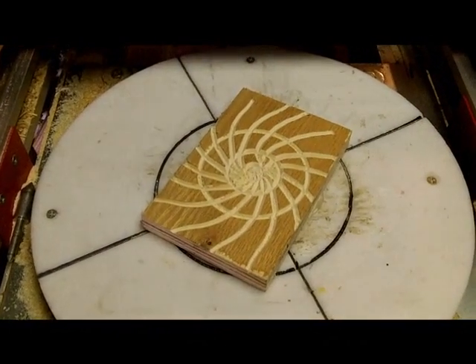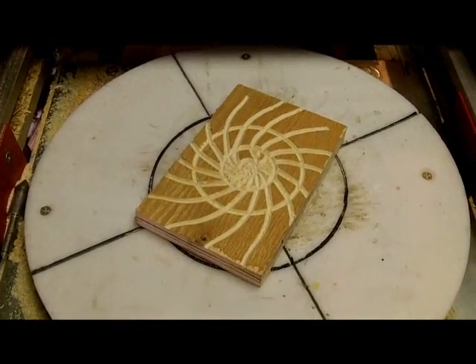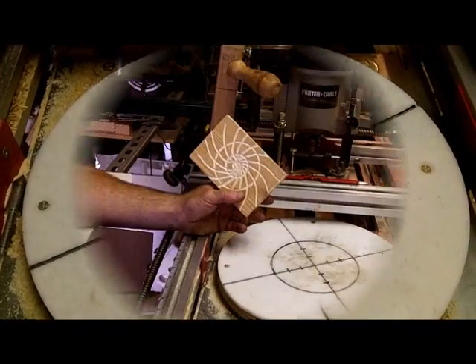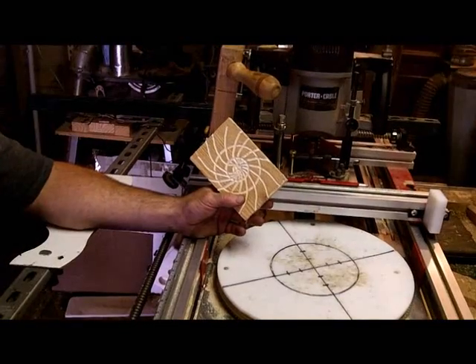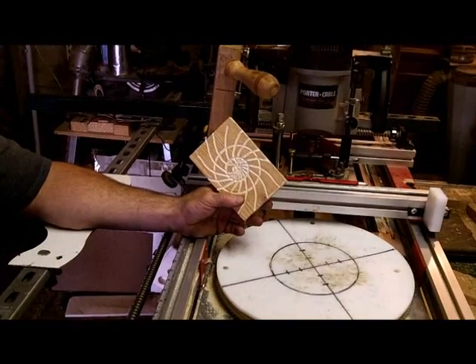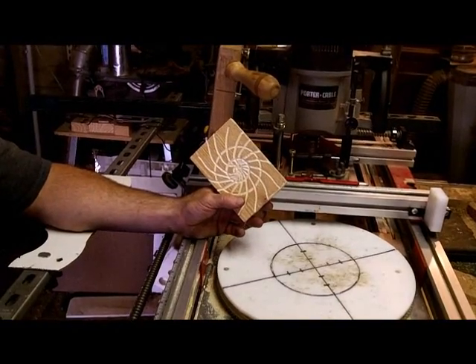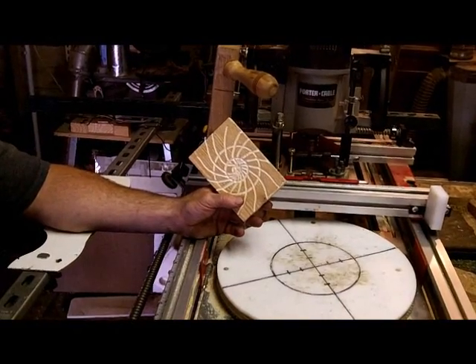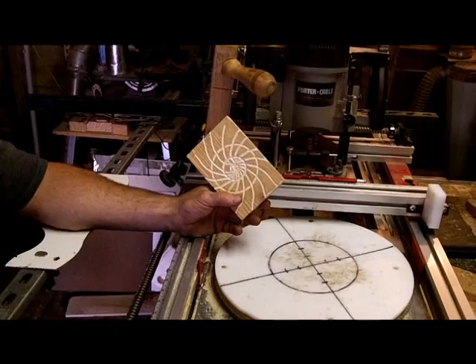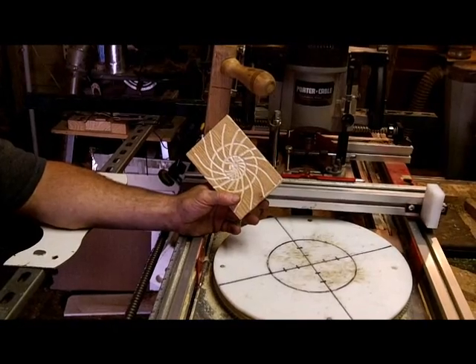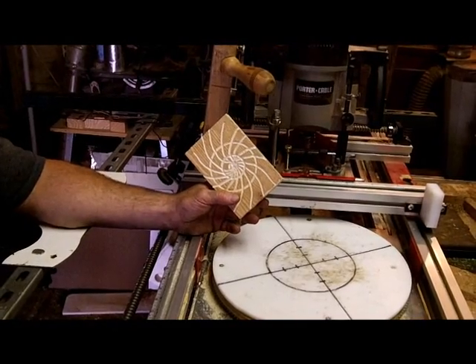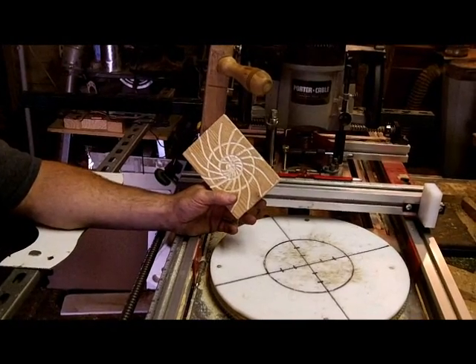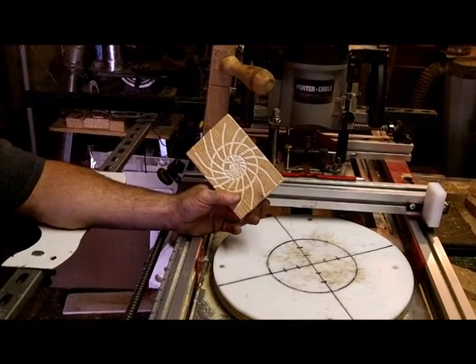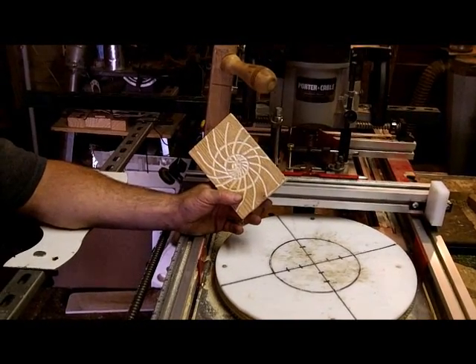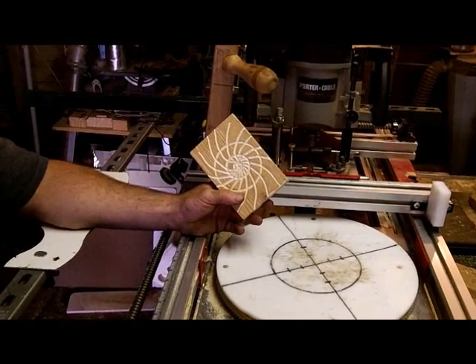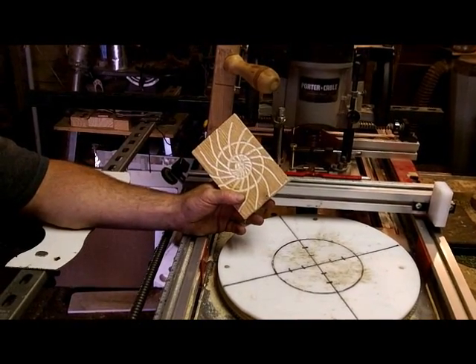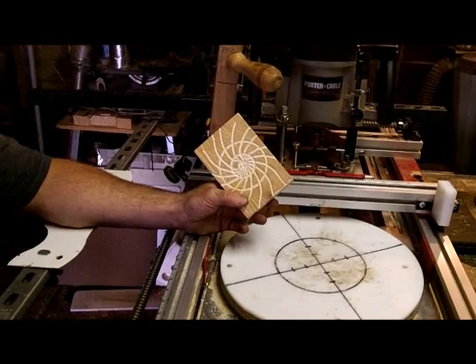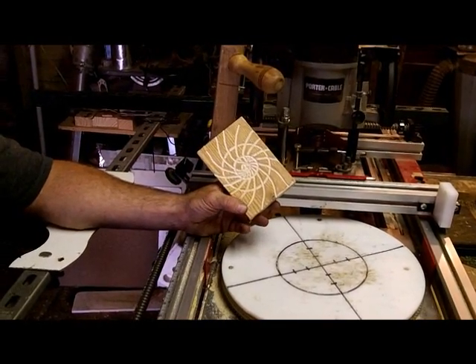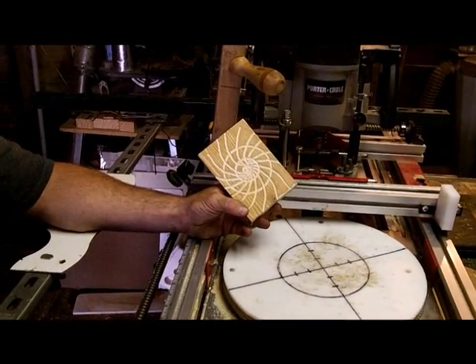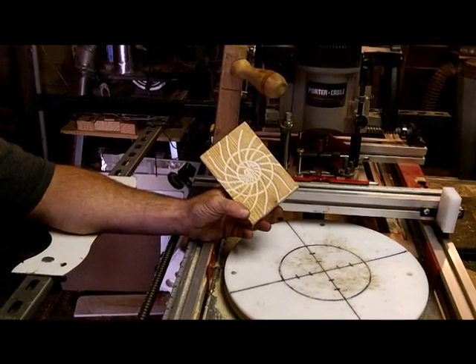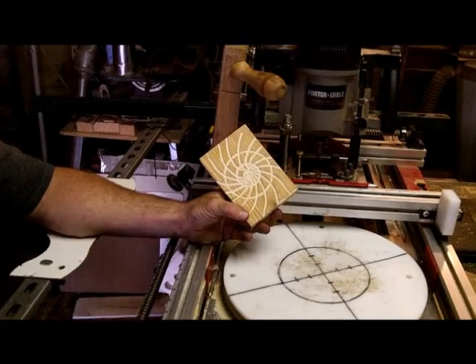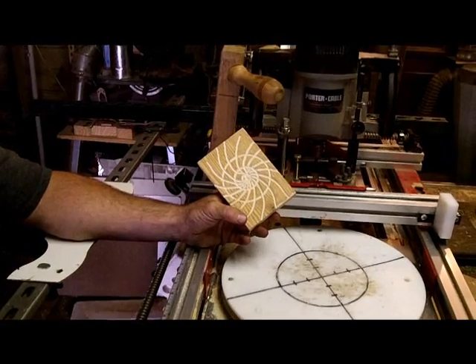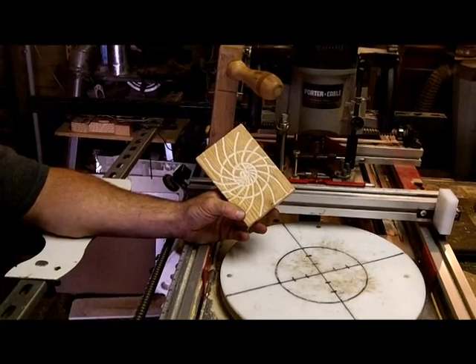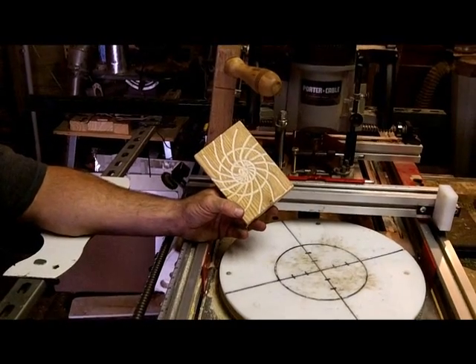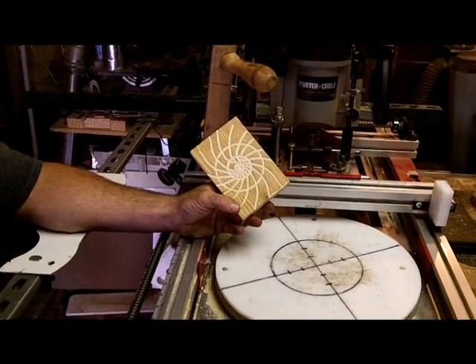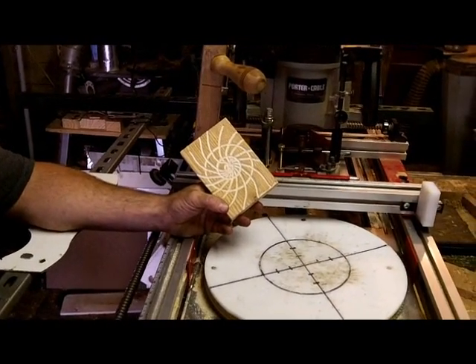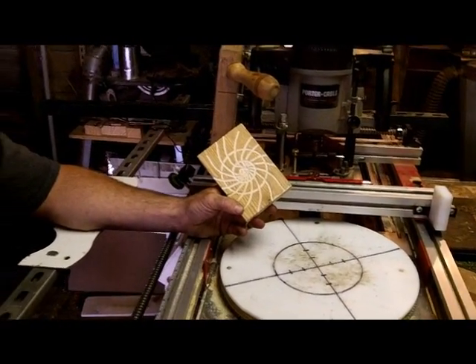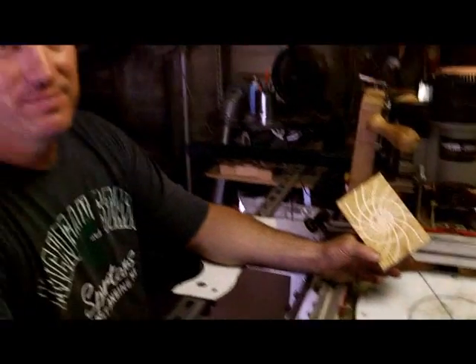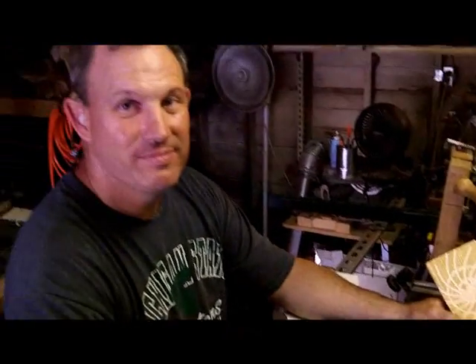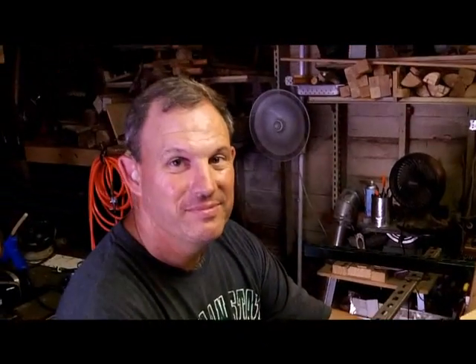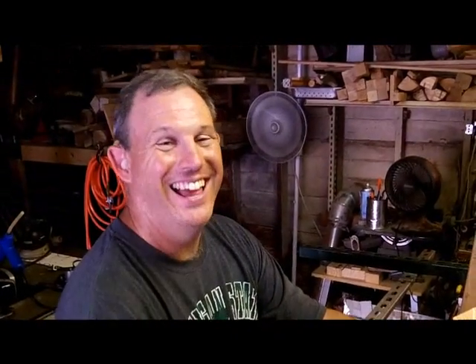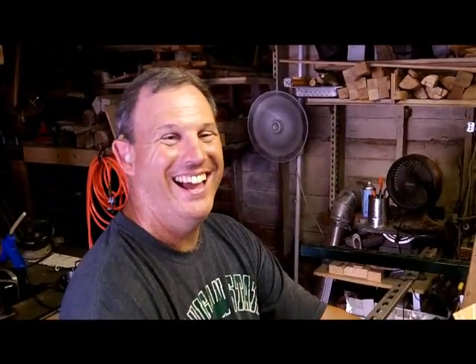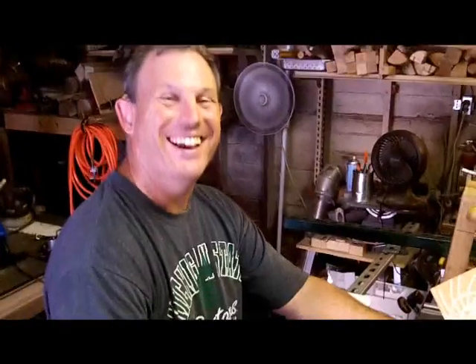Sweet! Well, that's our finished product. As you can see, we played around a little bit and we got the pattern off, but hey, that's all part of prototyping. Way to go, Curtis. Thanks.